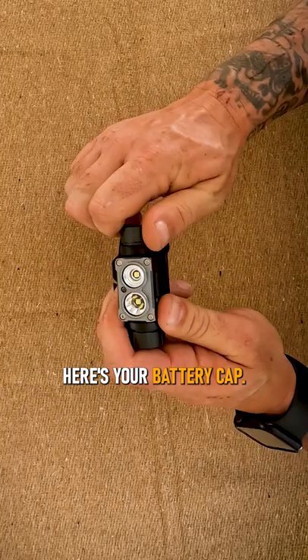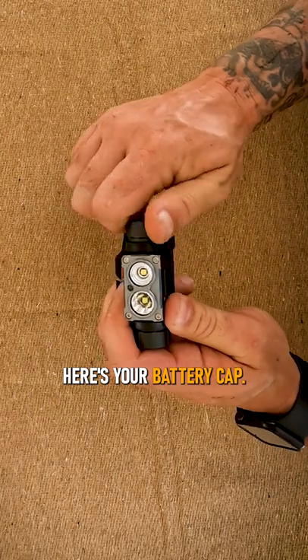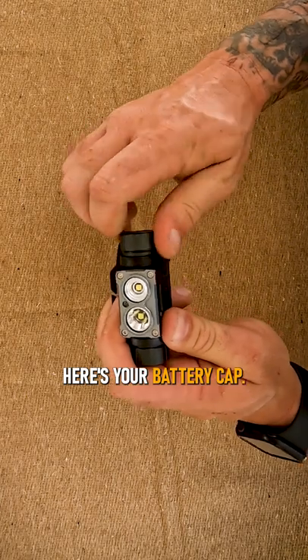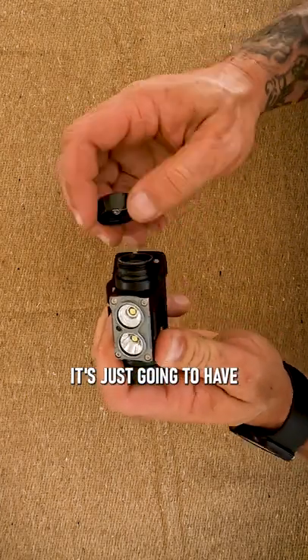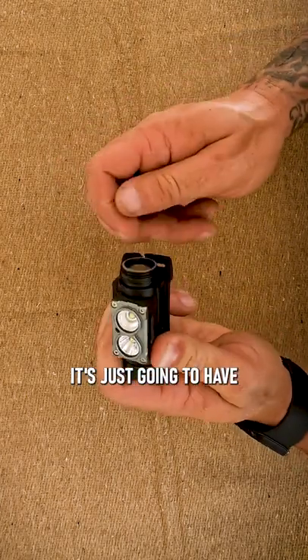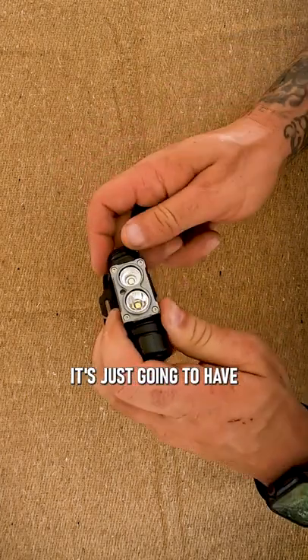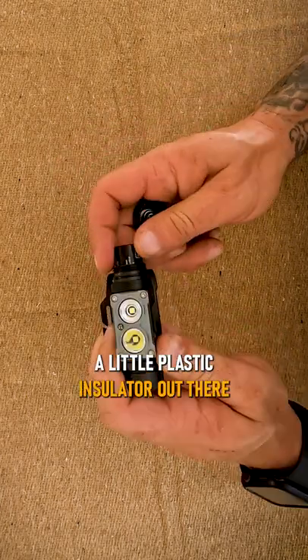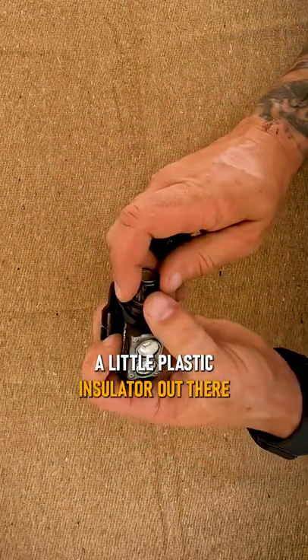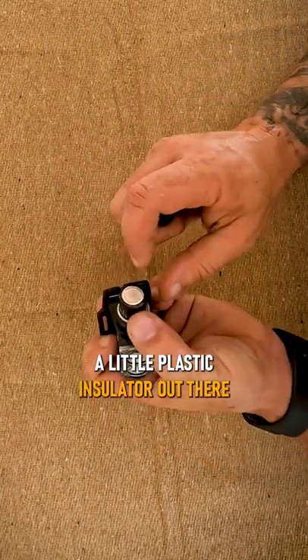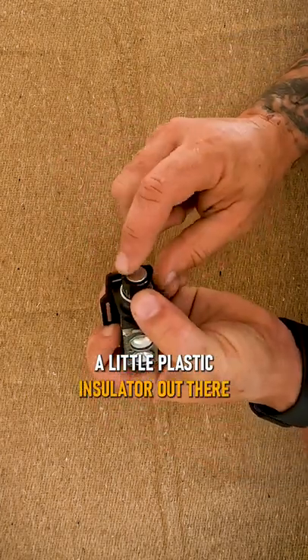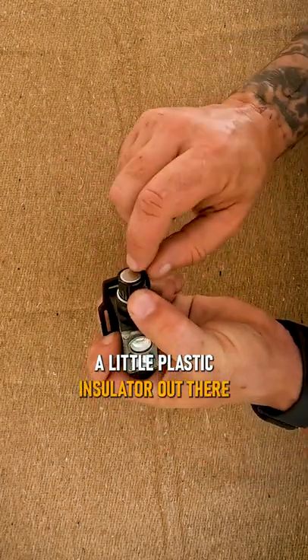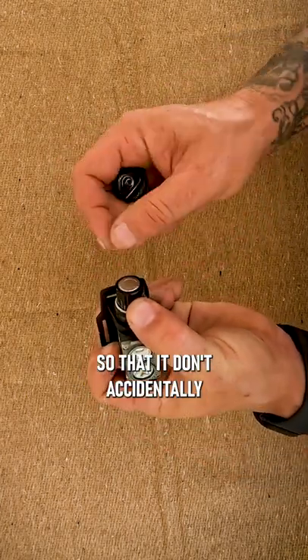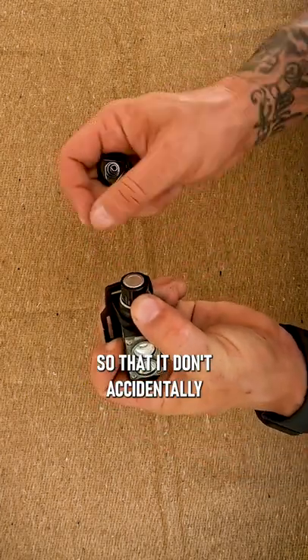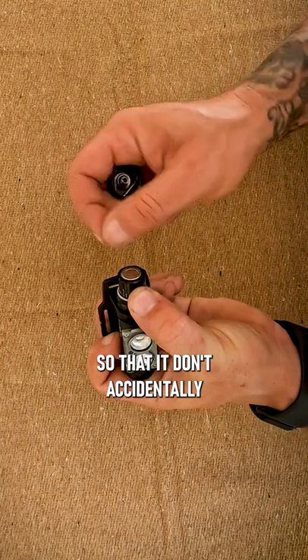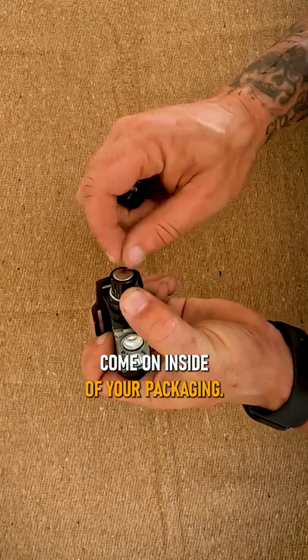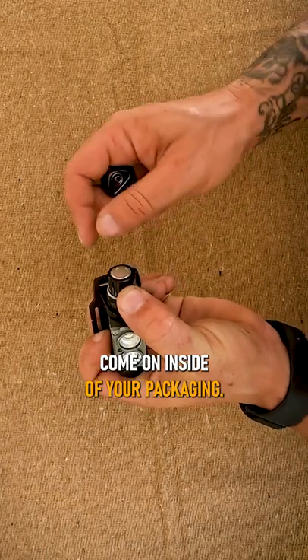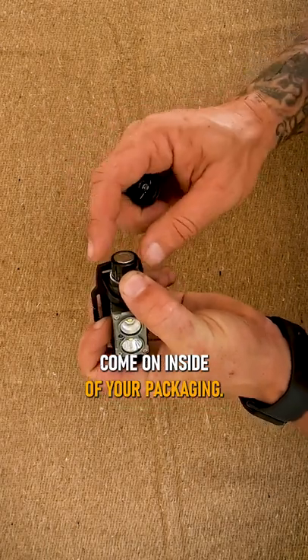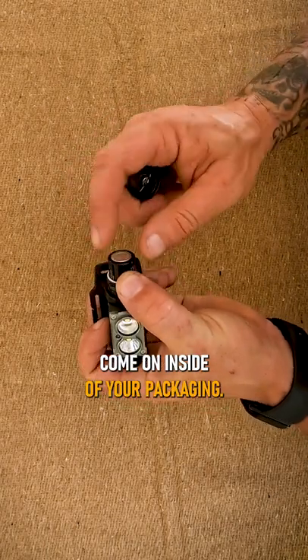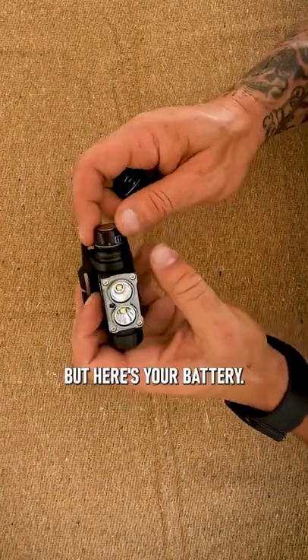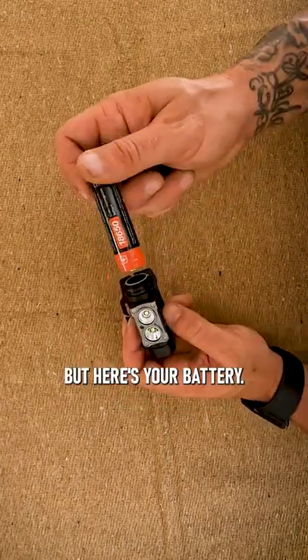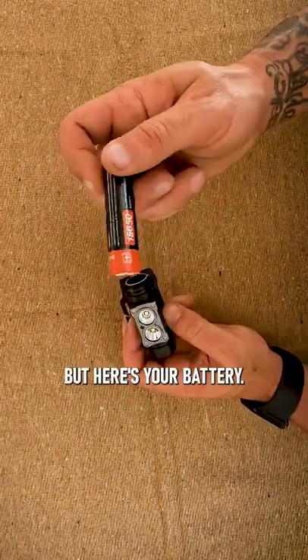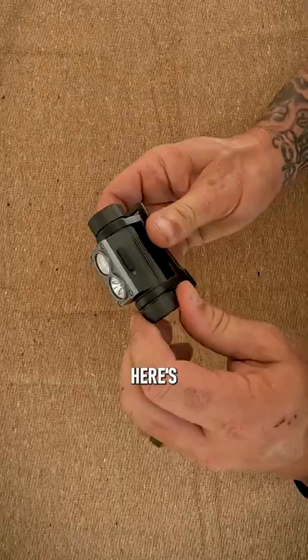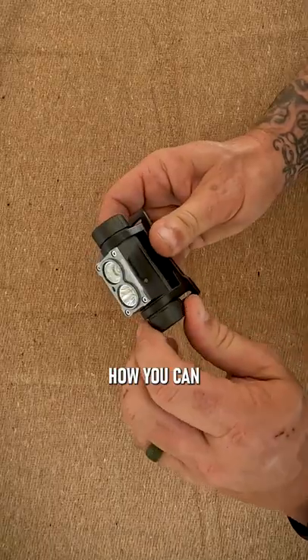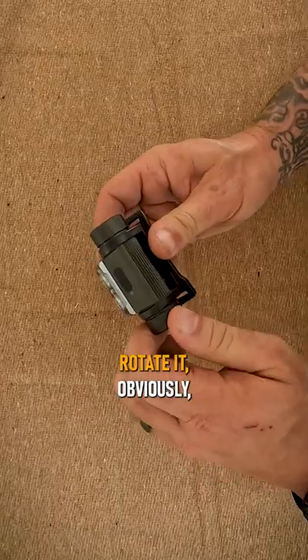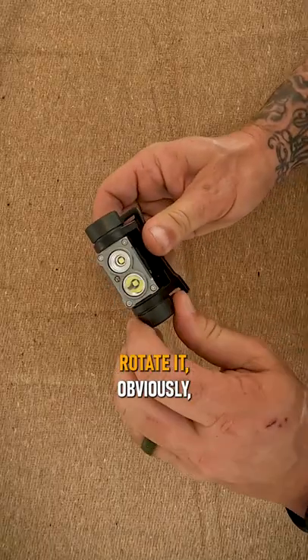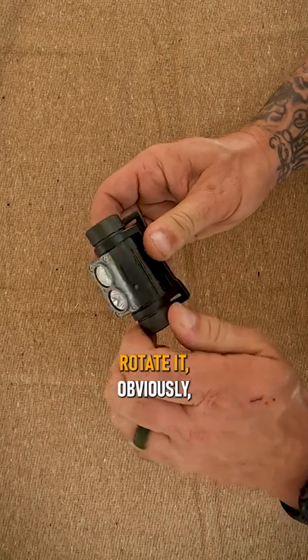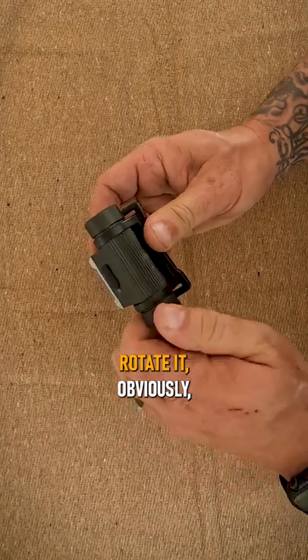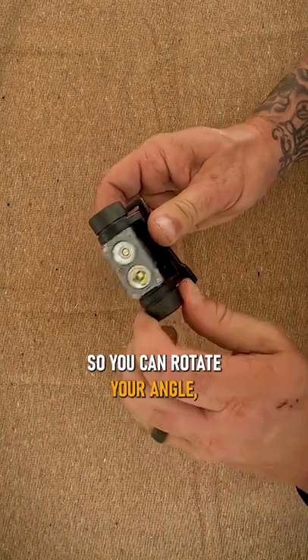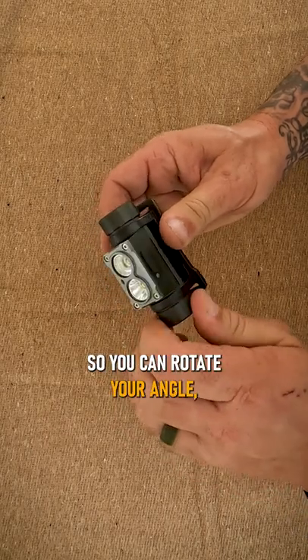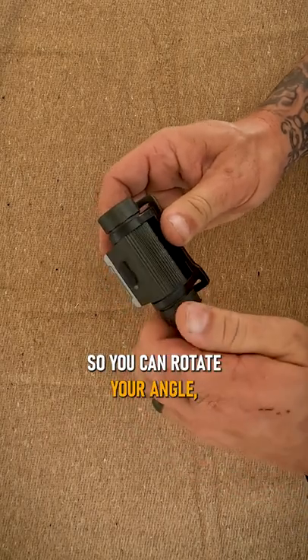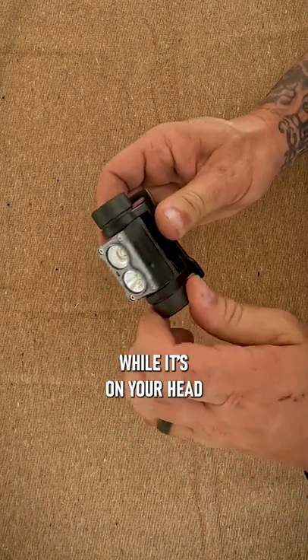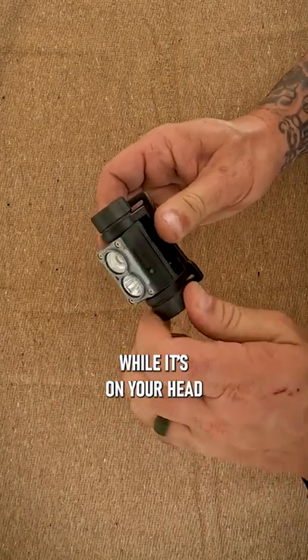Here's your battery cap. It's just going to have a little plastic insulator right there so that it doesn't accidentally come on inside of your packaging. But here's your battery. Here's how you can rotate it — you can rotate your angle while it's on your head.